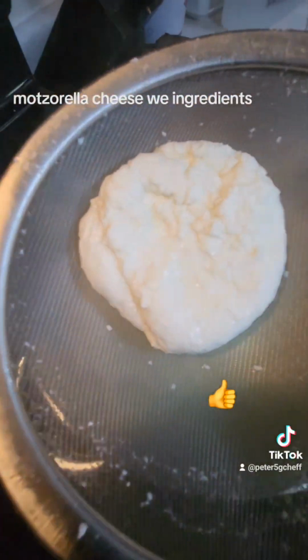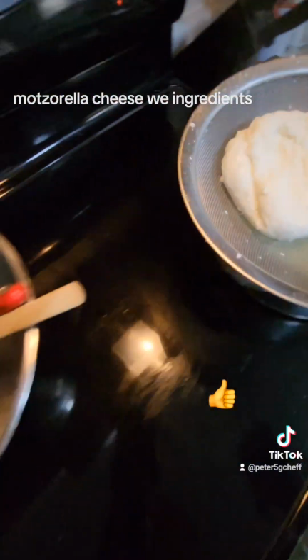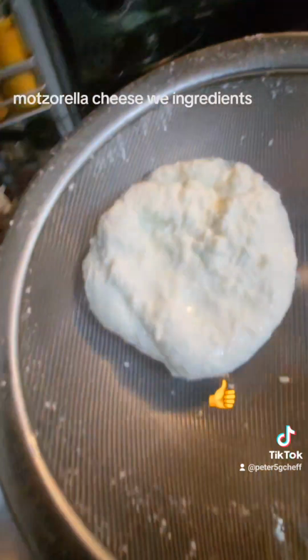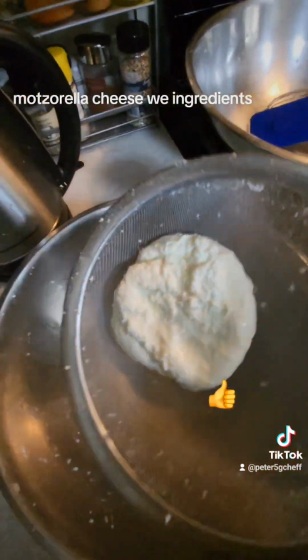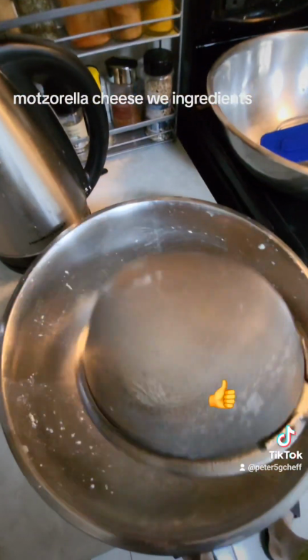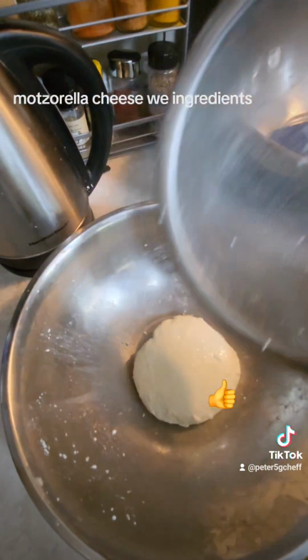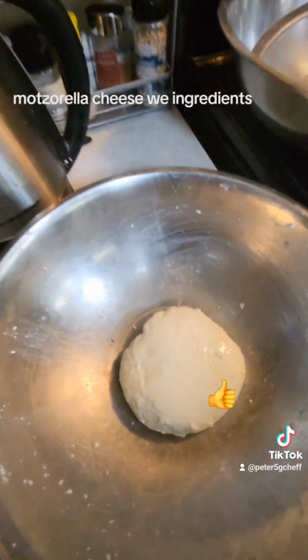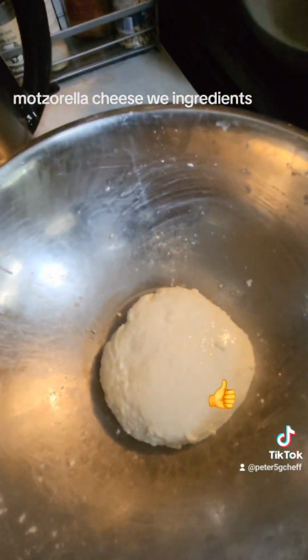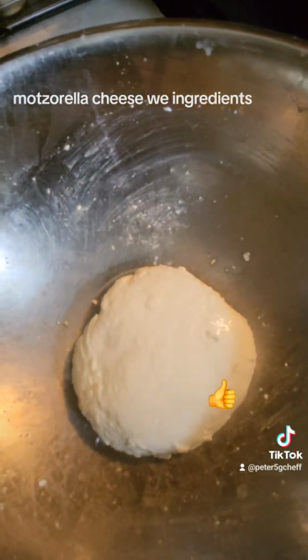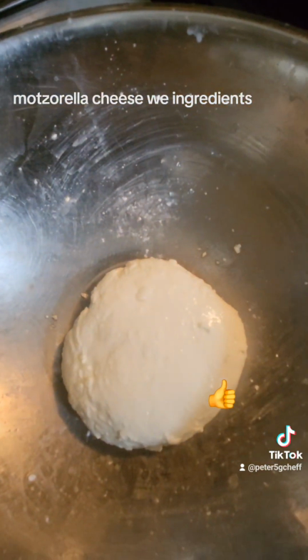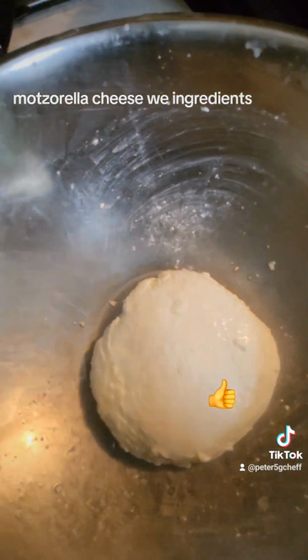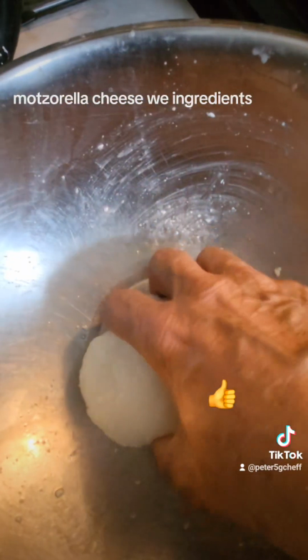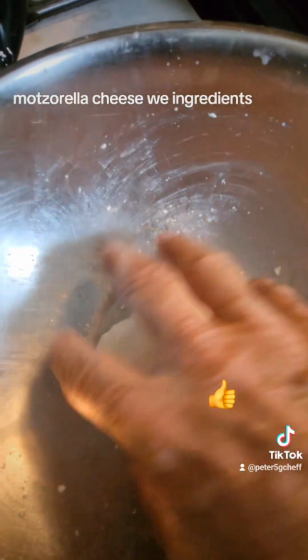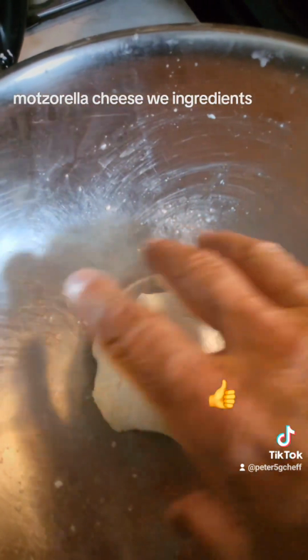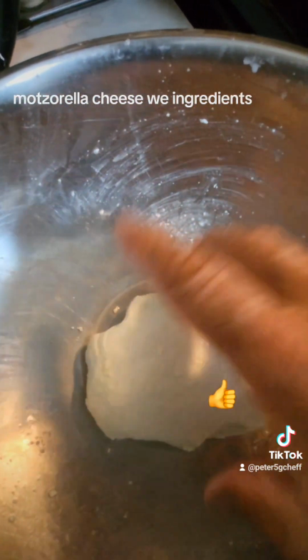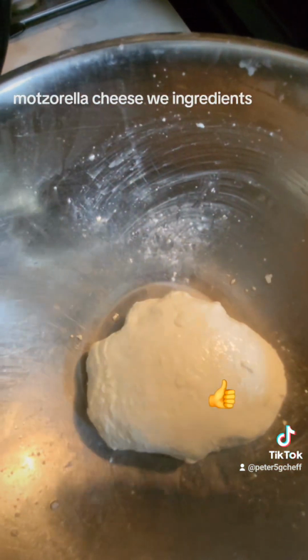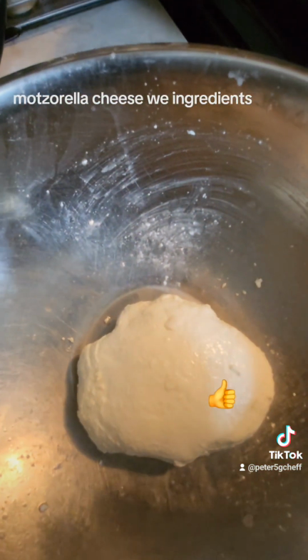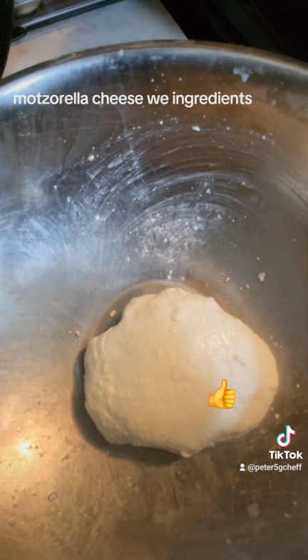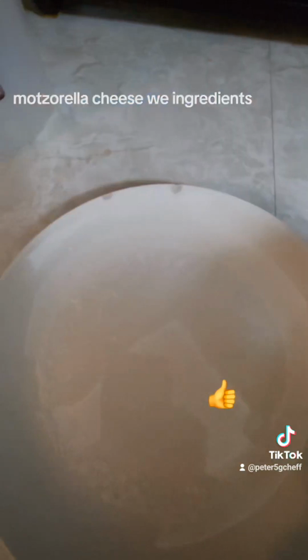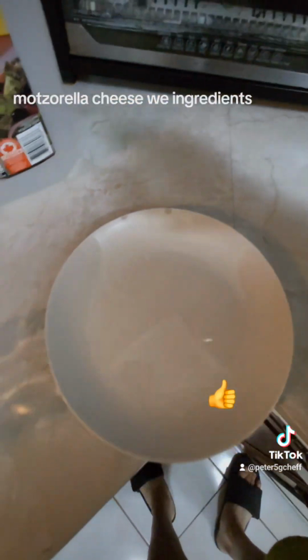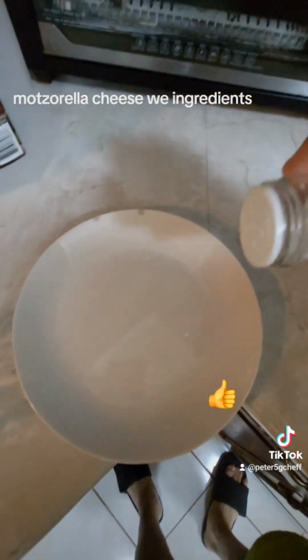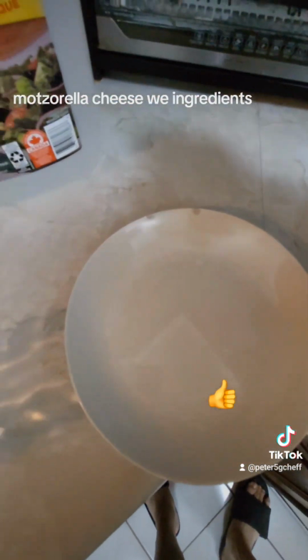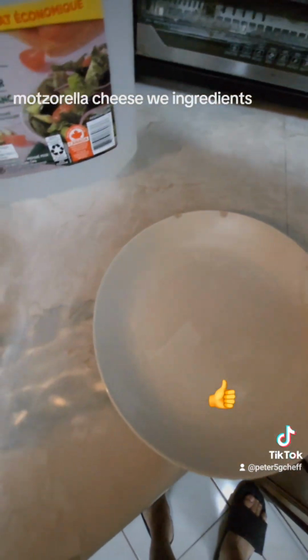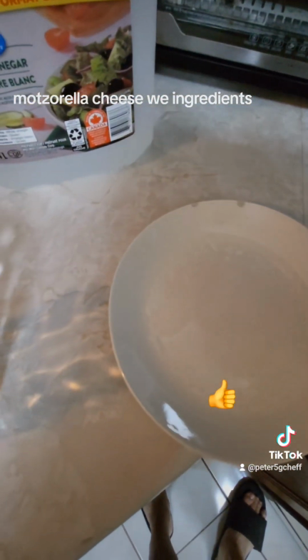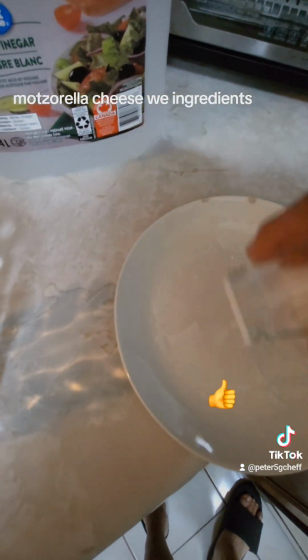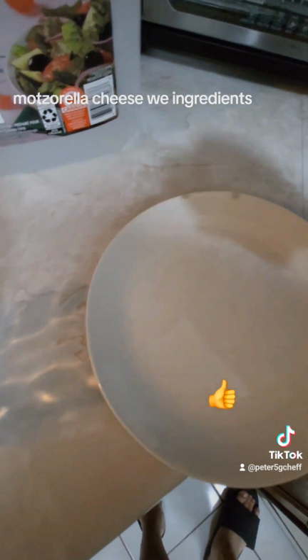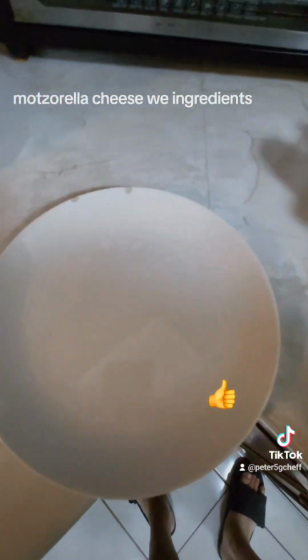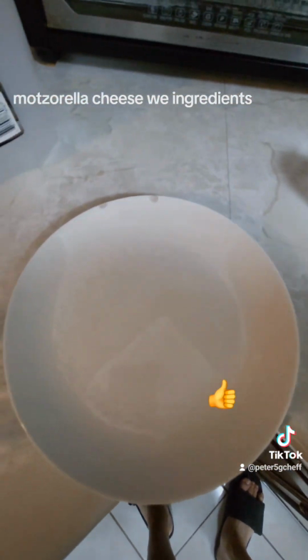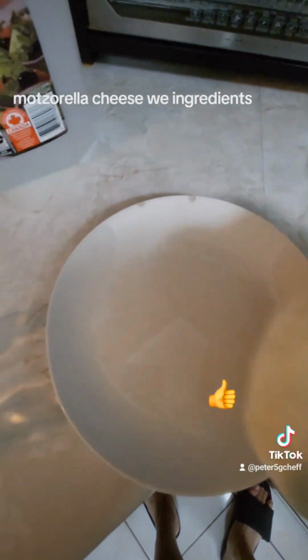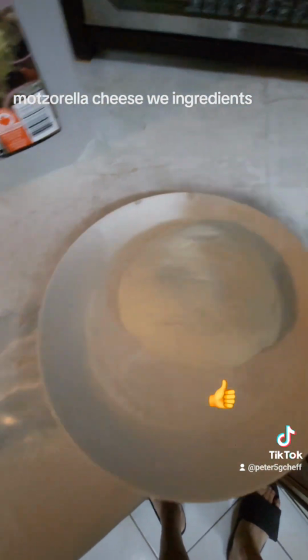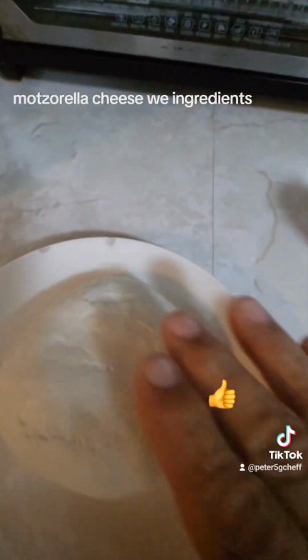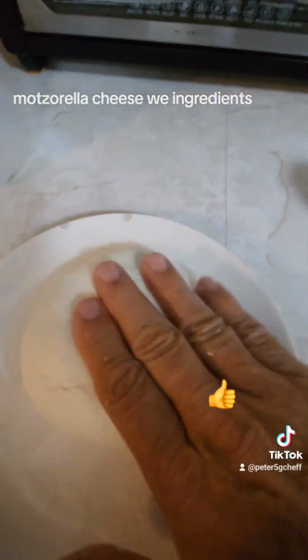Take it out again — this is the third time — and bring it back here and dump it. Now we got to squeeze. Take it out with two hands. Cheese is done. Put some salt on the plate.